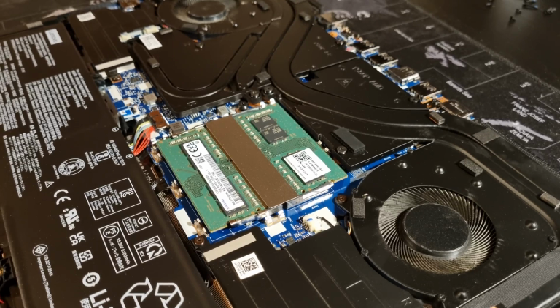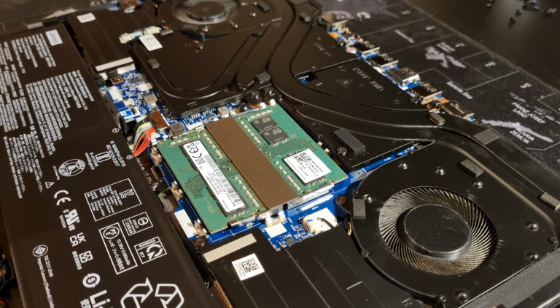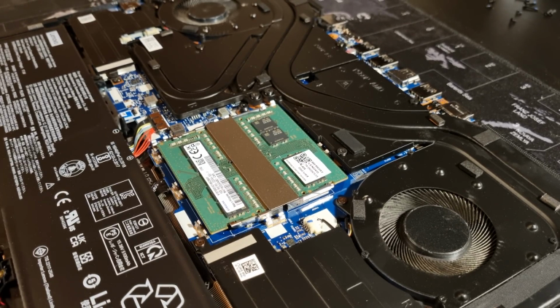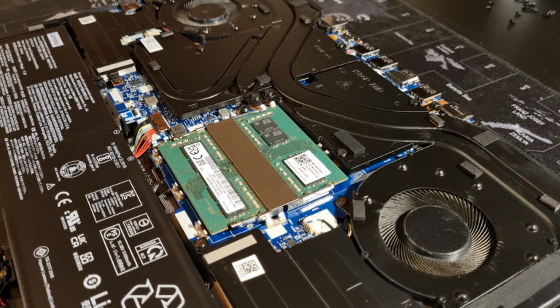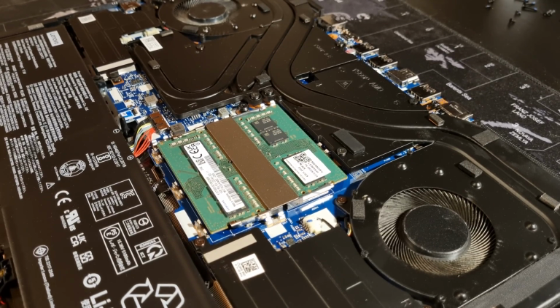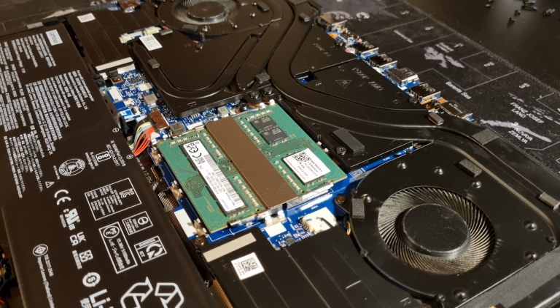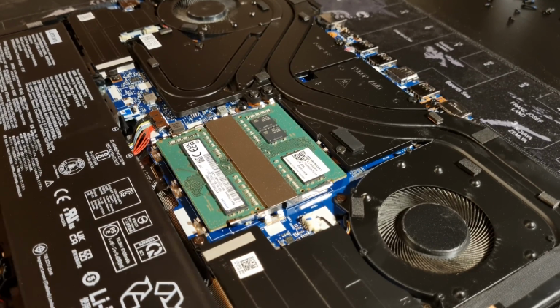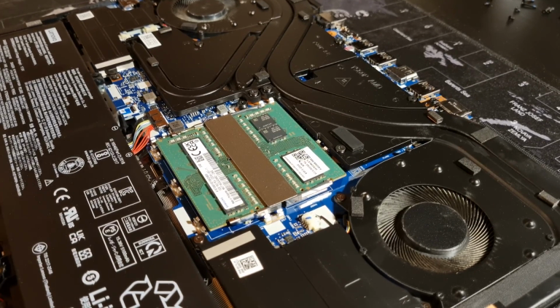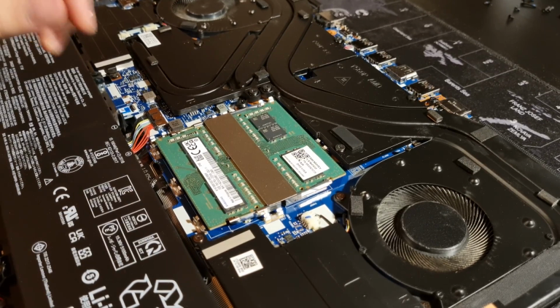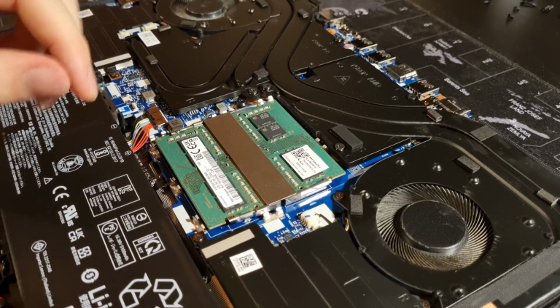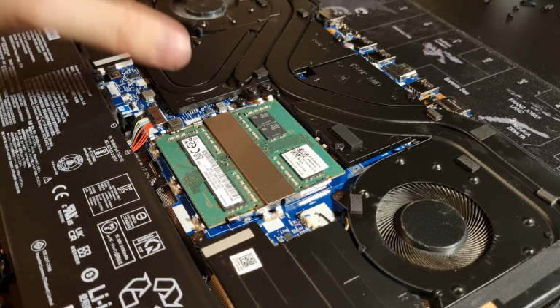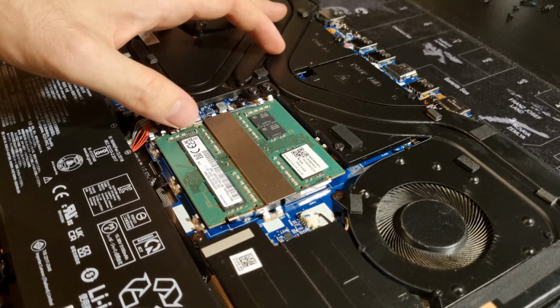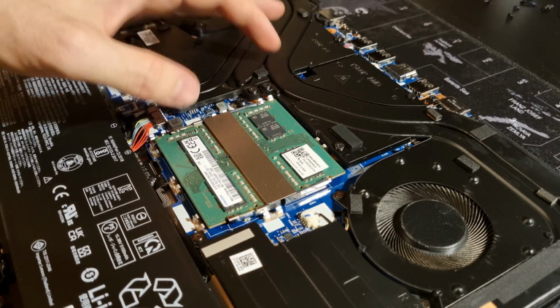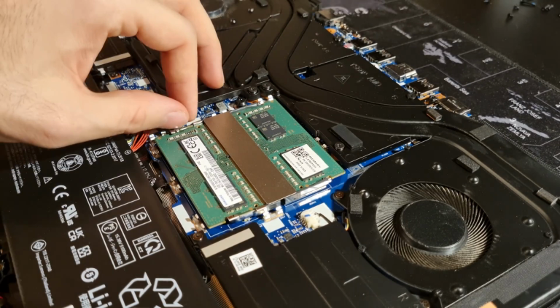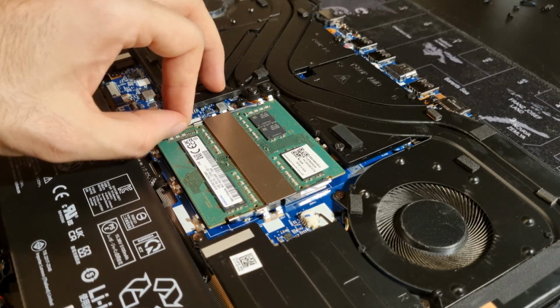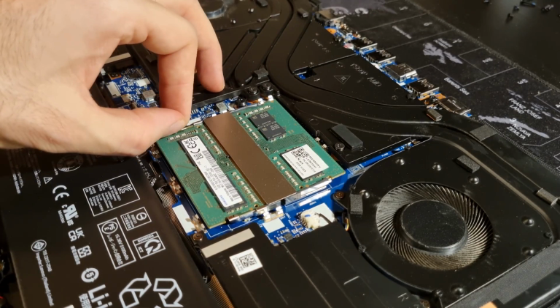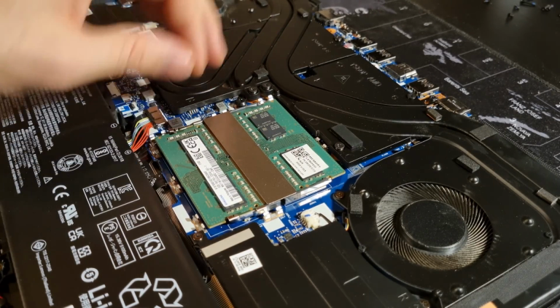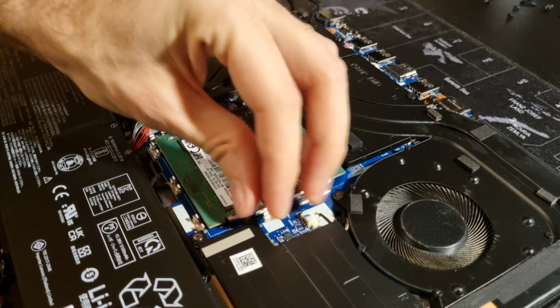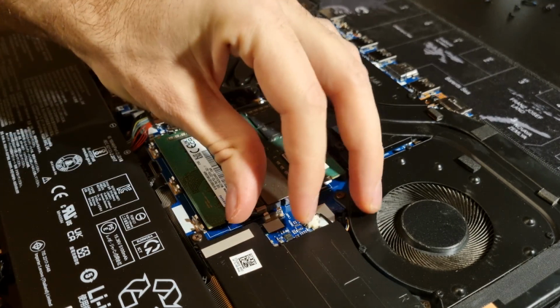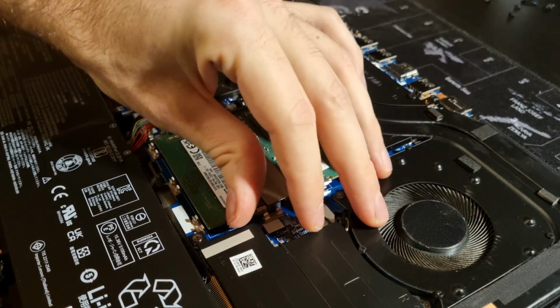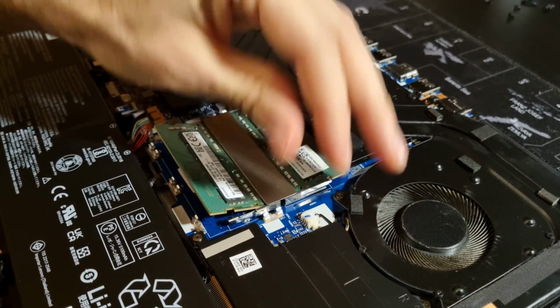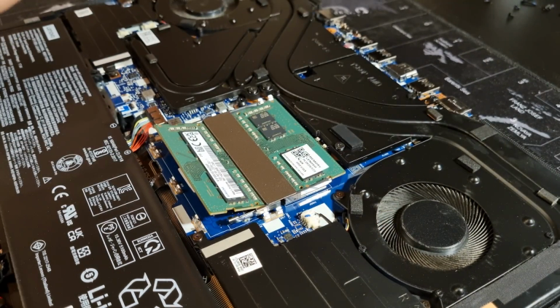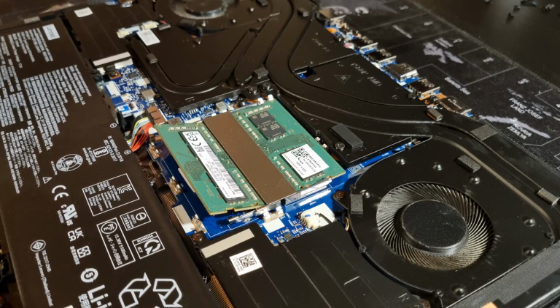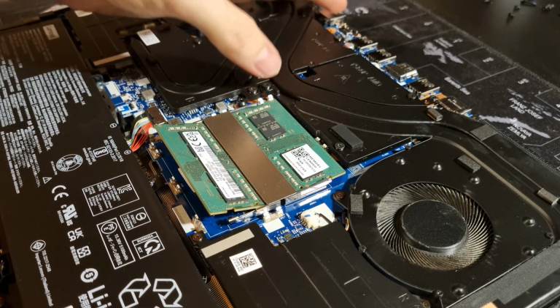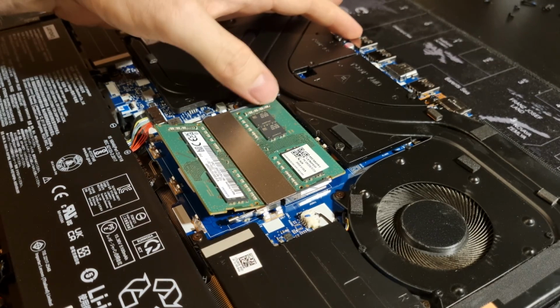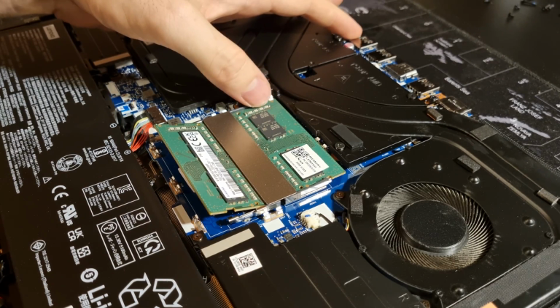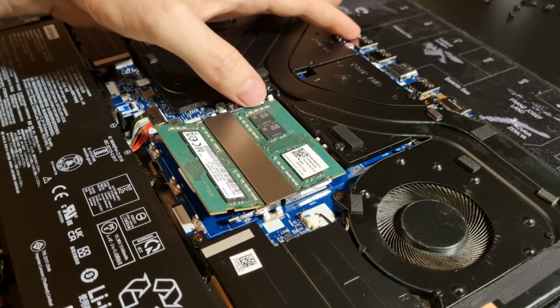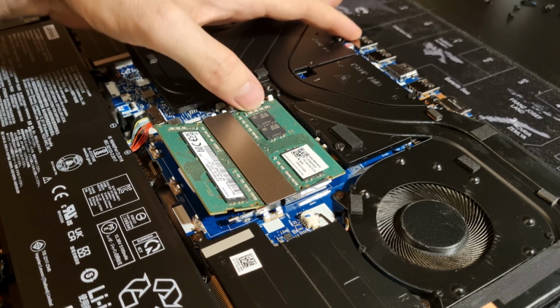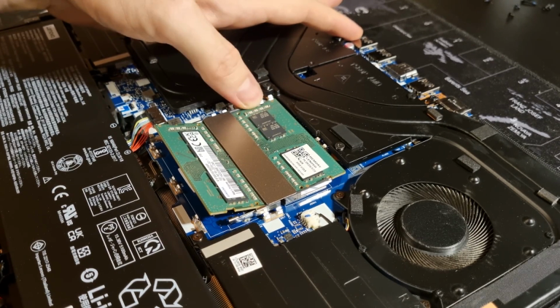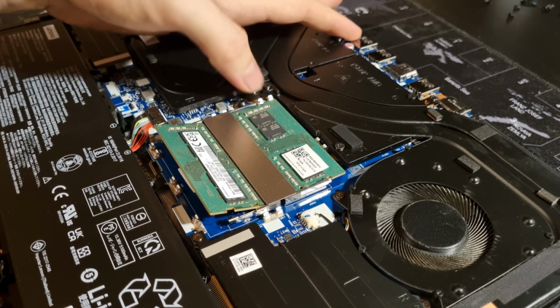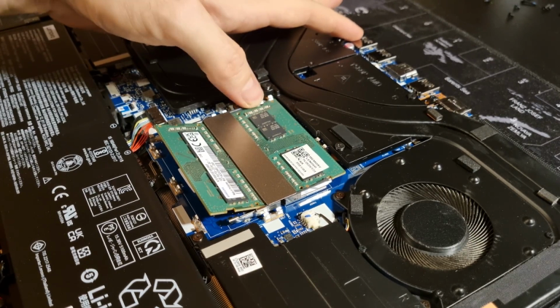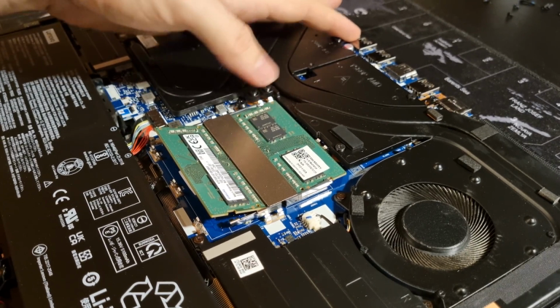Underneath, we can see the stock memory modules. There are two buckles to the side of each module. Just pull them outwards a bit and the memory will pop upwards. Pull it out, then repeat for the other module.